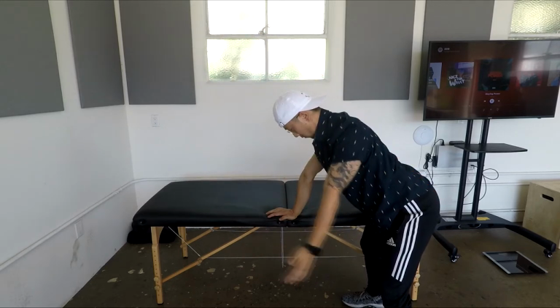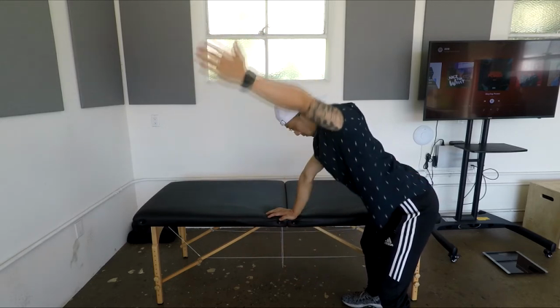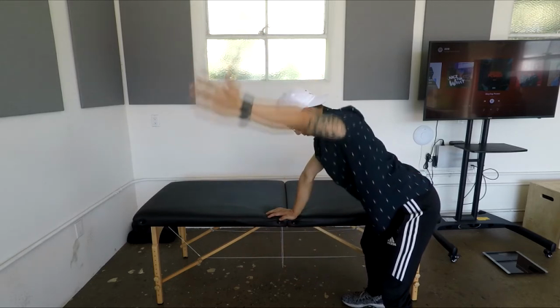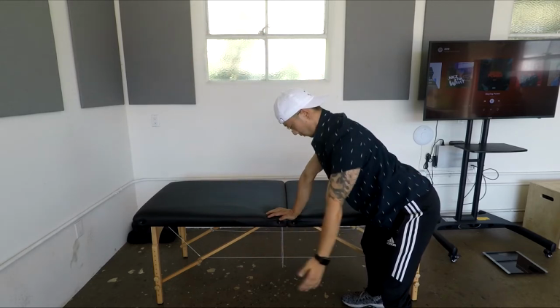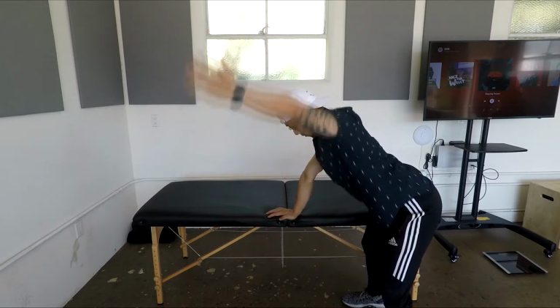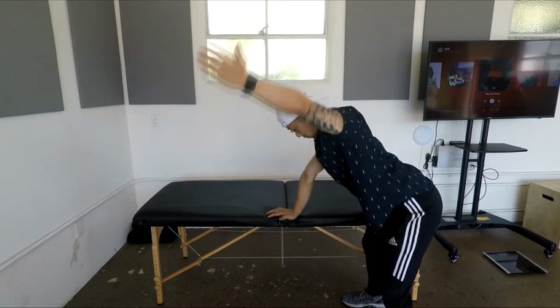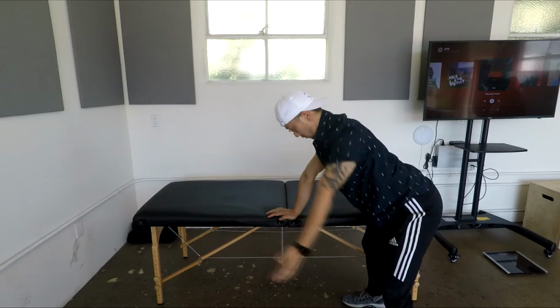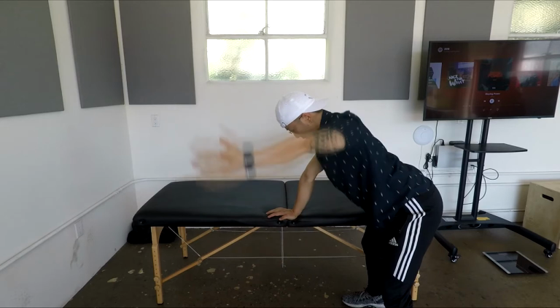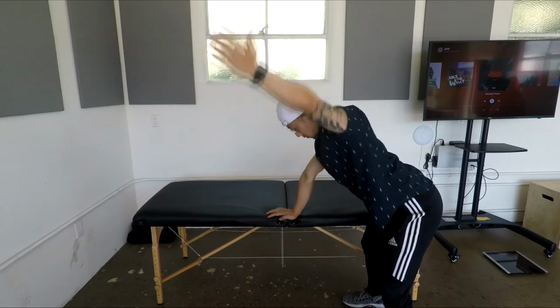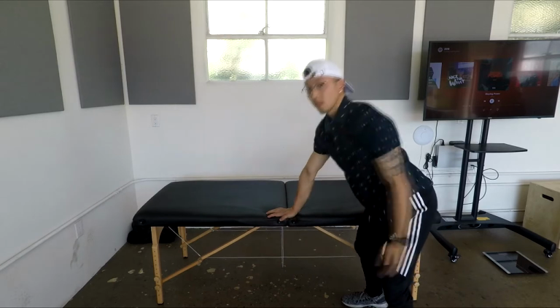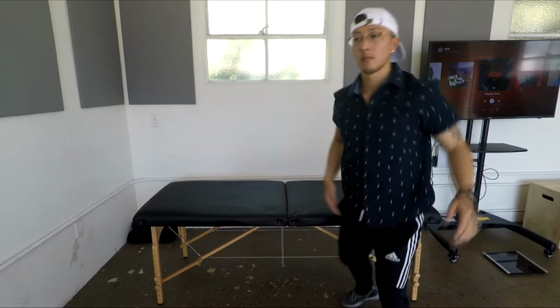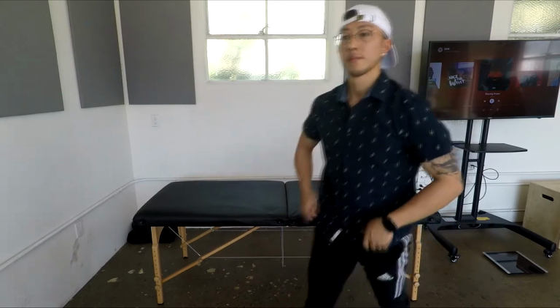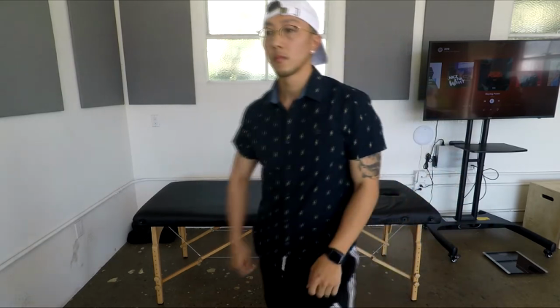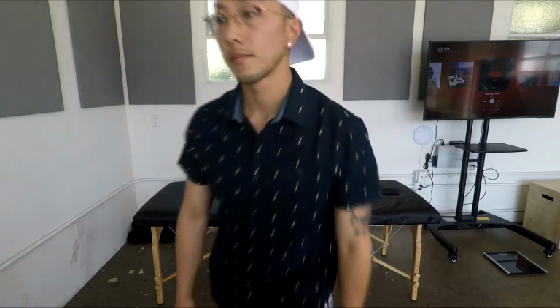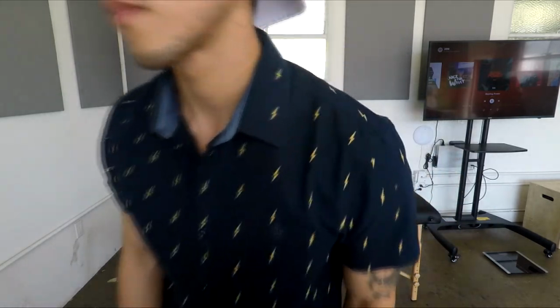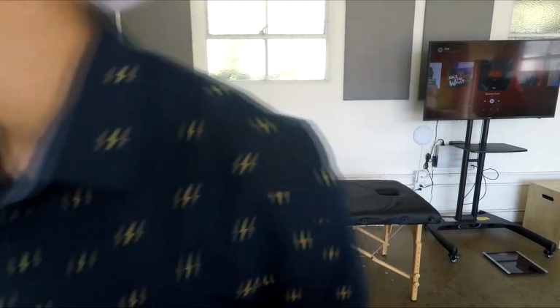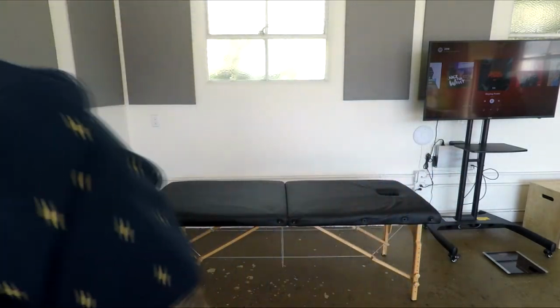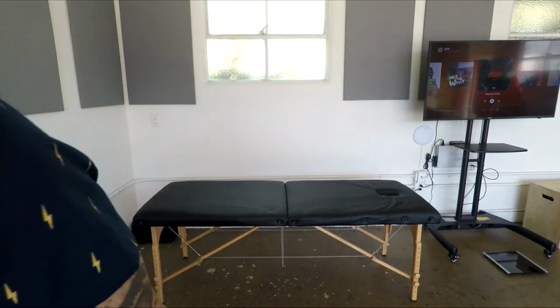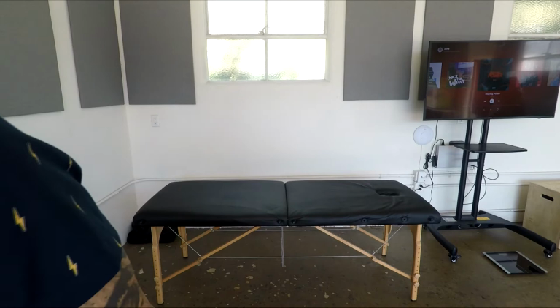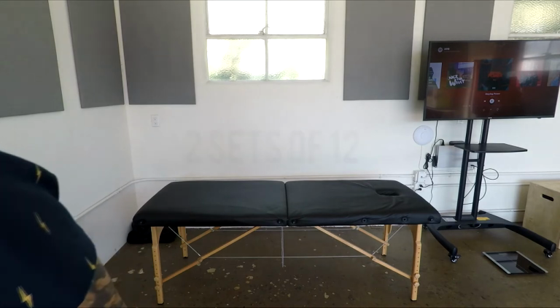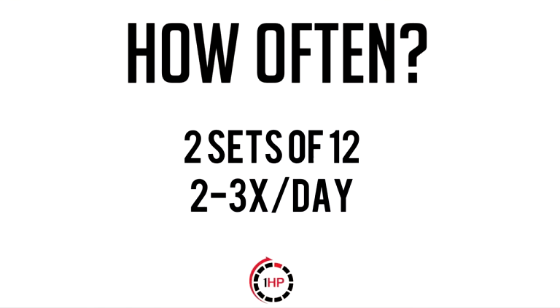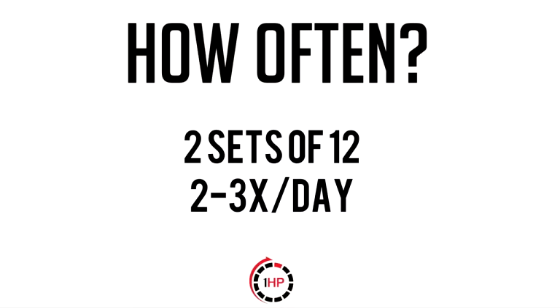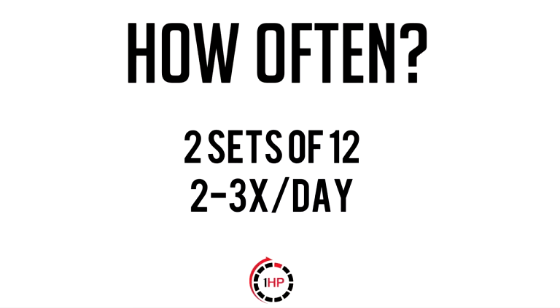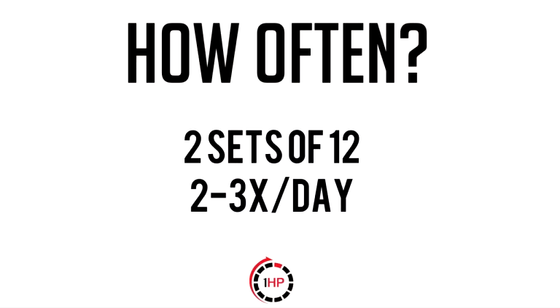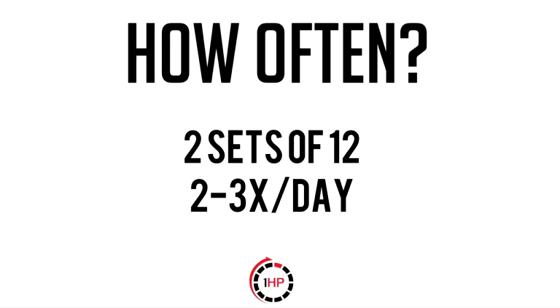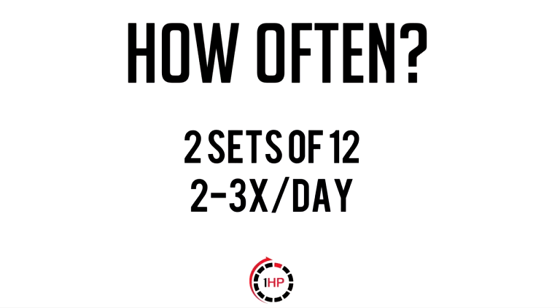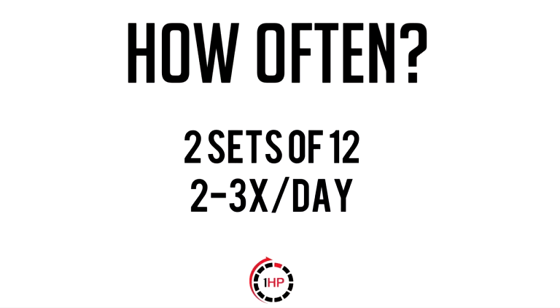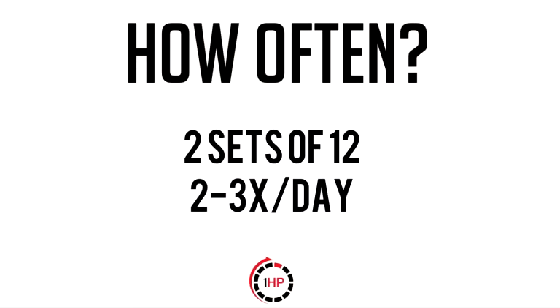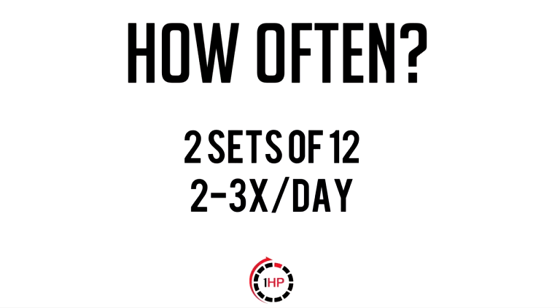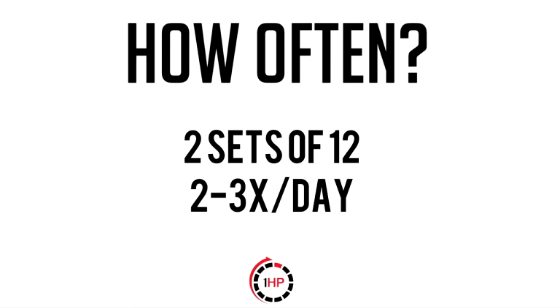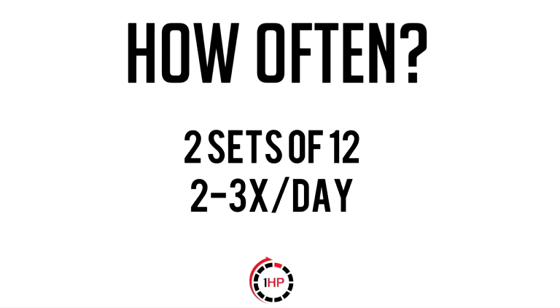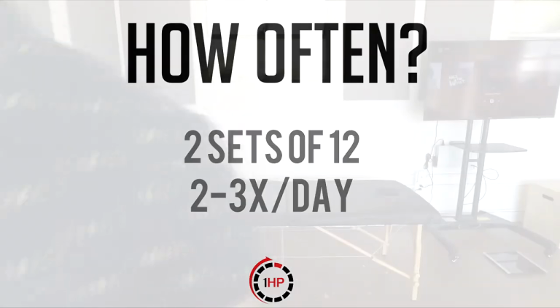Raise your arm up to the plane of your body as shown, then bring it back down. It's important to properly position your shoulder during the entire exercise so we can retrain the proper shoulder position while you play. I asked the pro player to perform the exercise for two sets of twelve, two to three times a day.